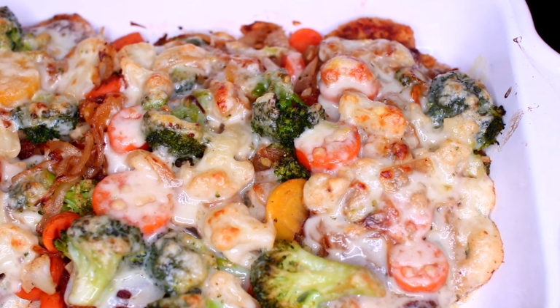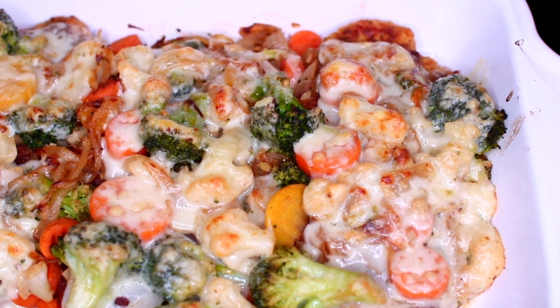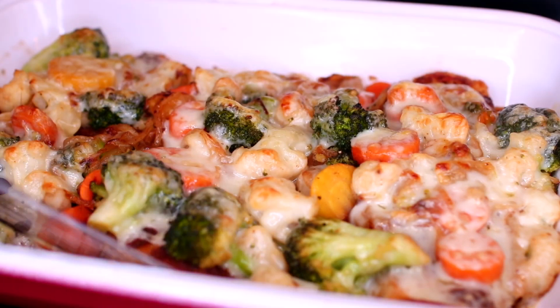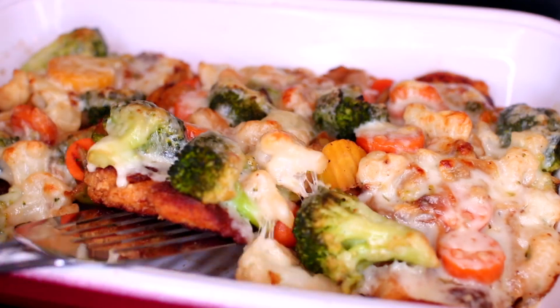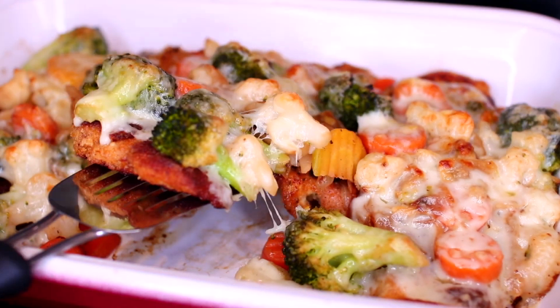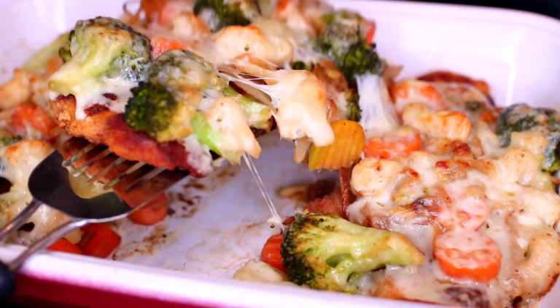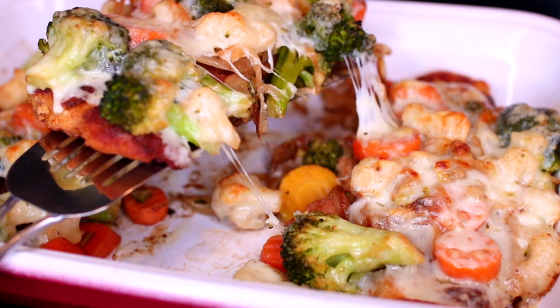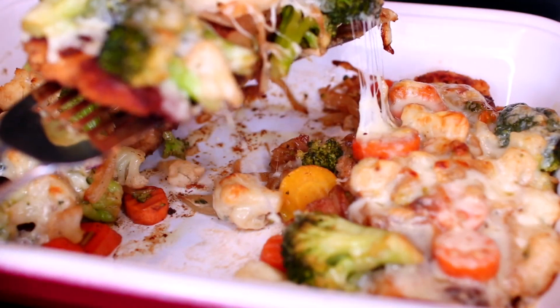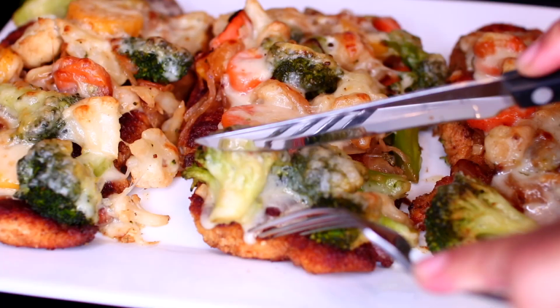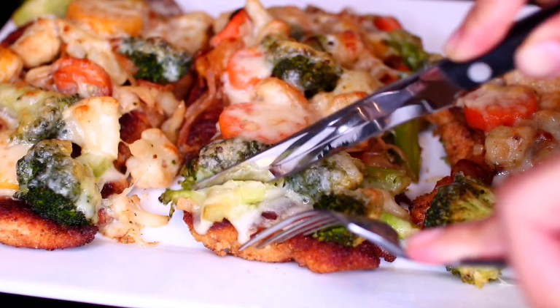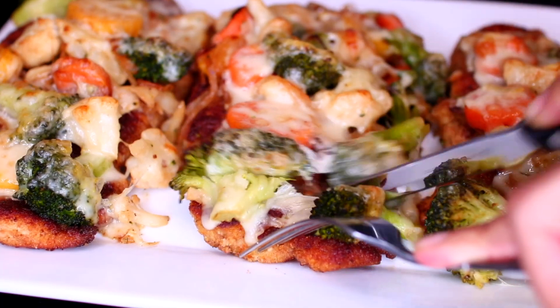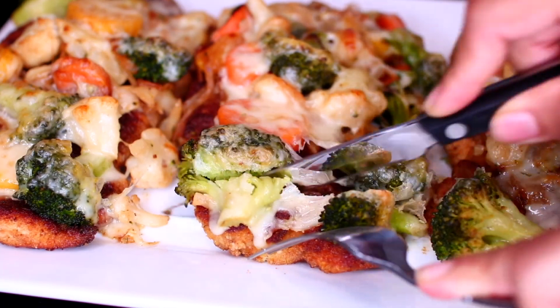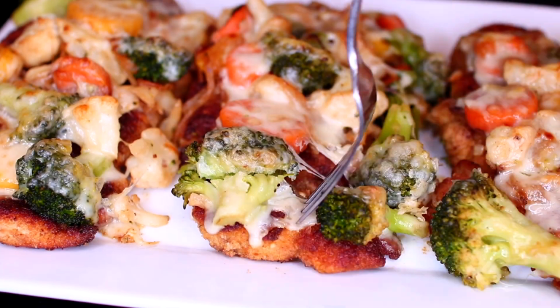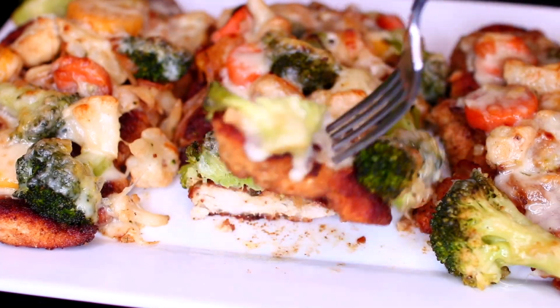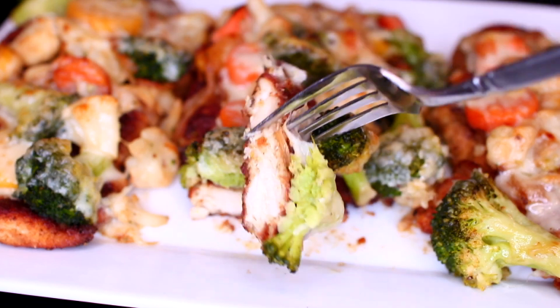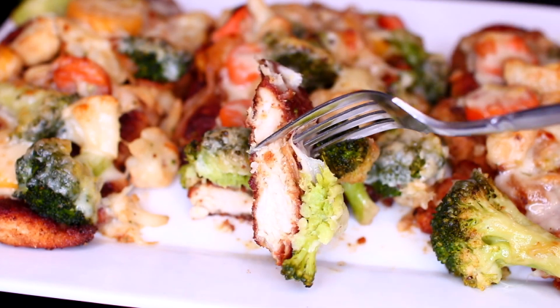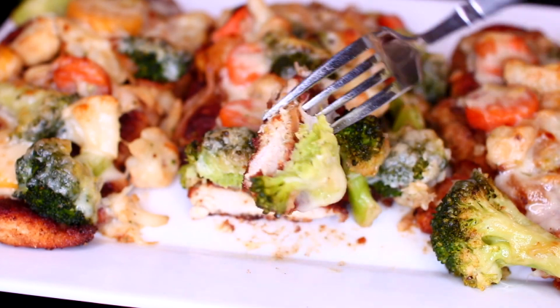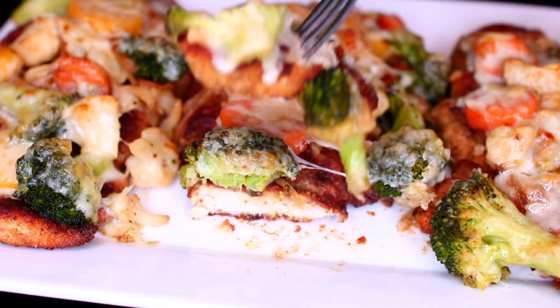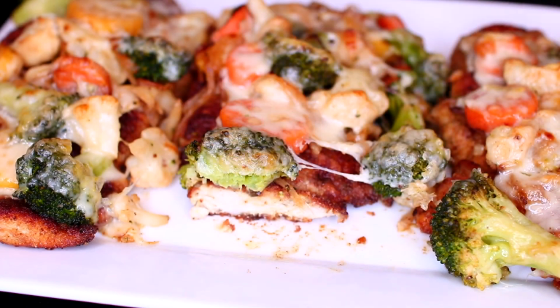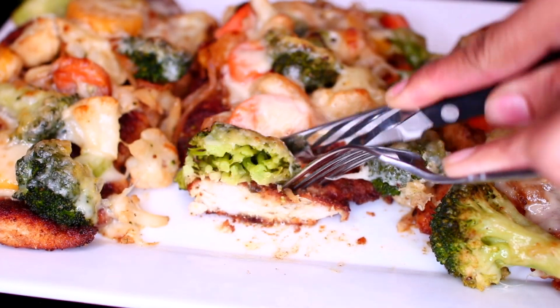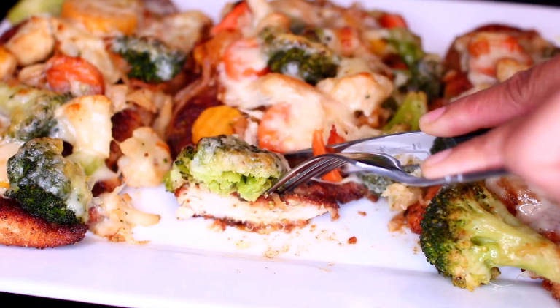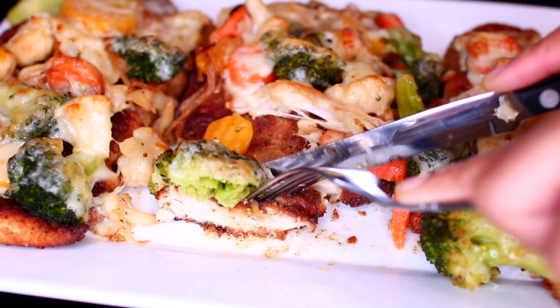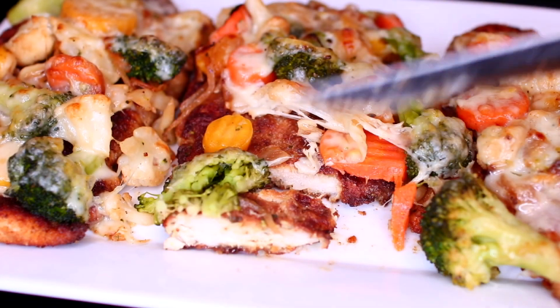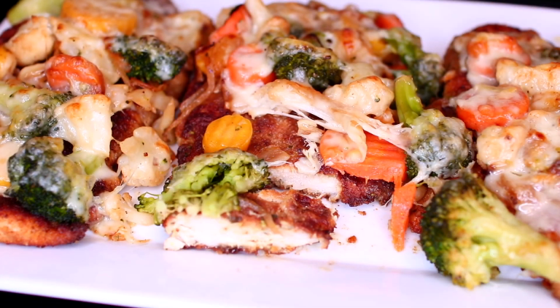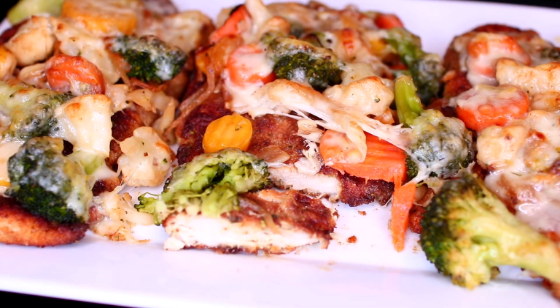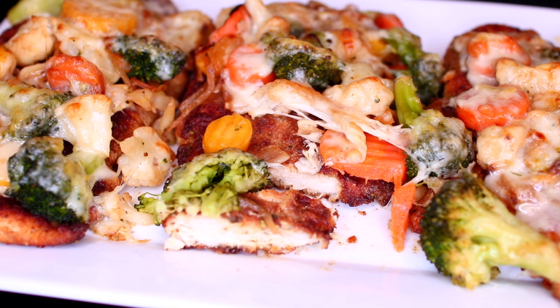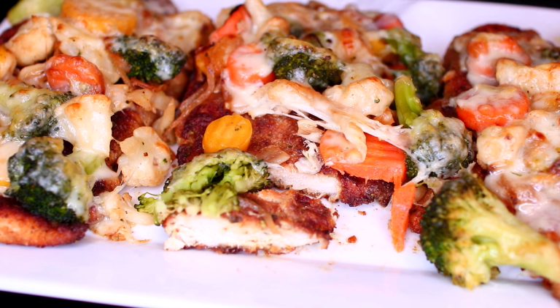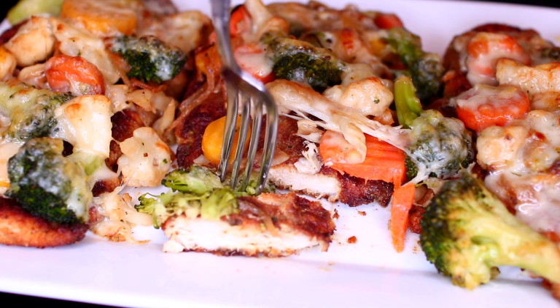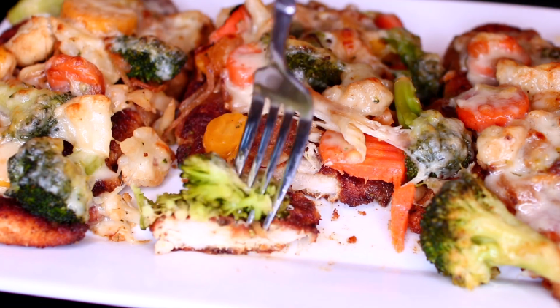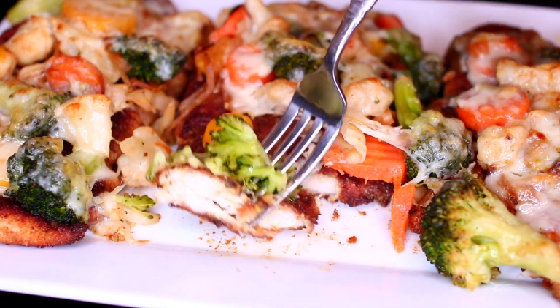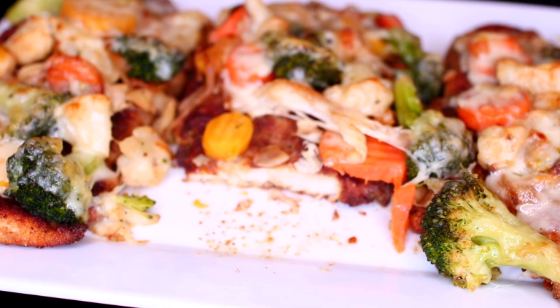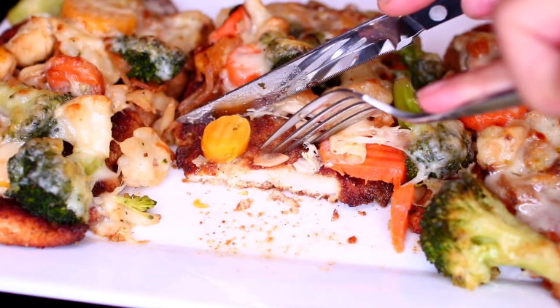This is what it looks like when it's all done — this will make your home smell so divine. That chicken came out very flavorful and extremely tender. I think this with a side of roasted potatoes would be amazing. If you'd like to try this recipe, check the description box for all the ingredients and measurements.